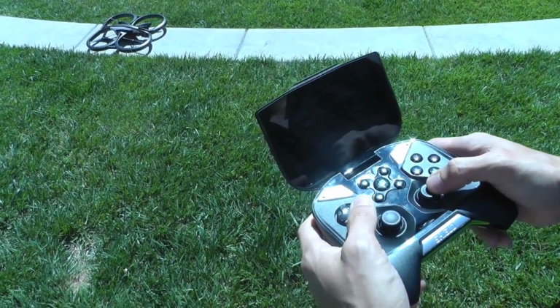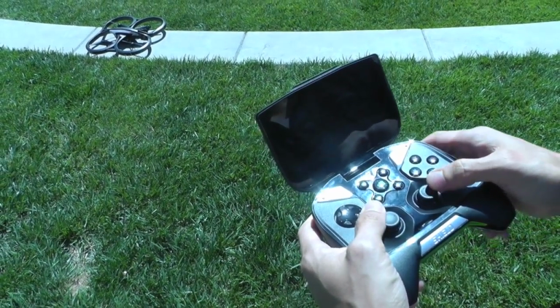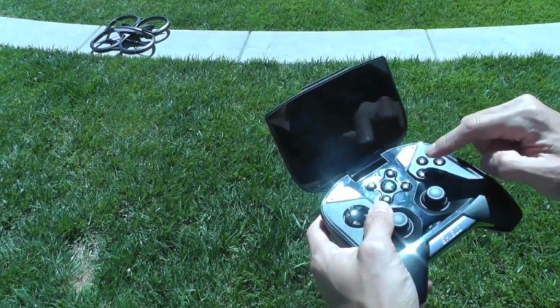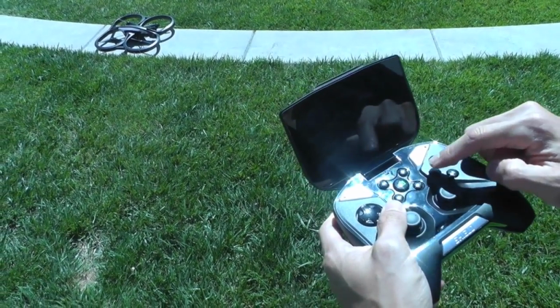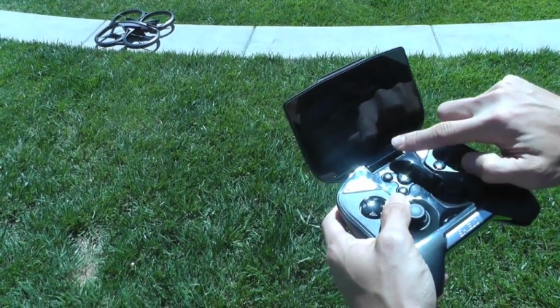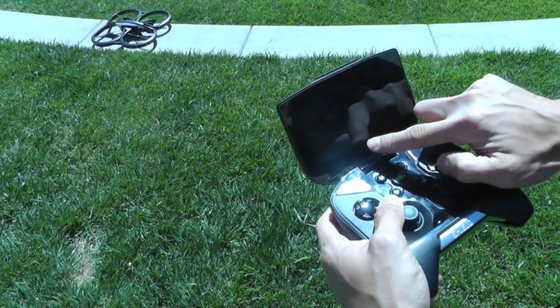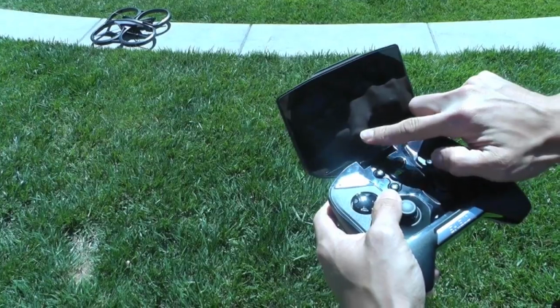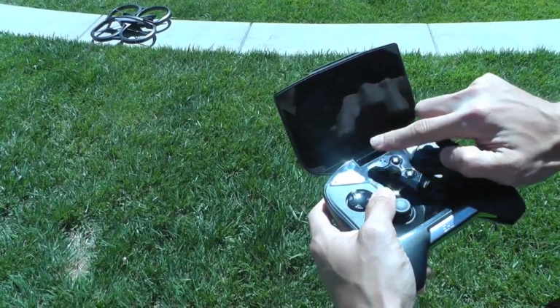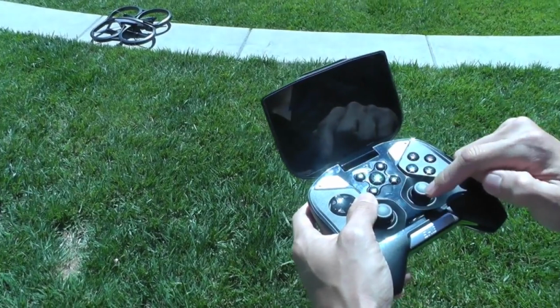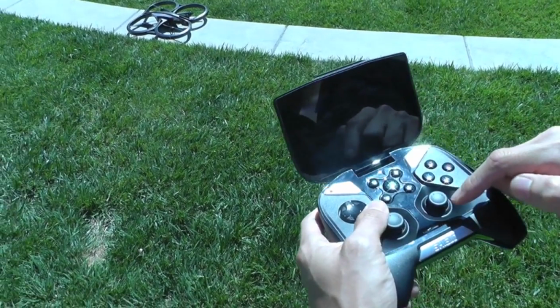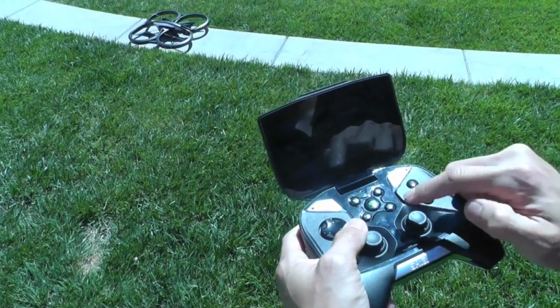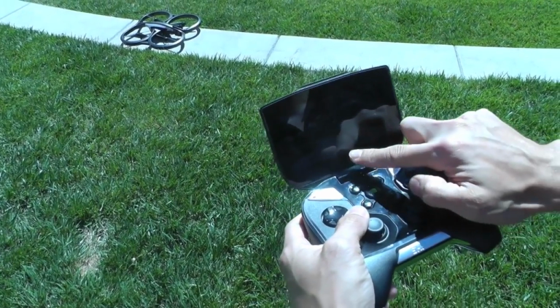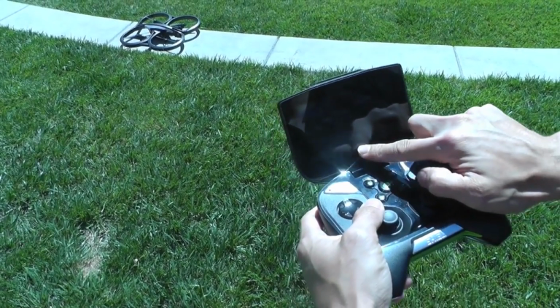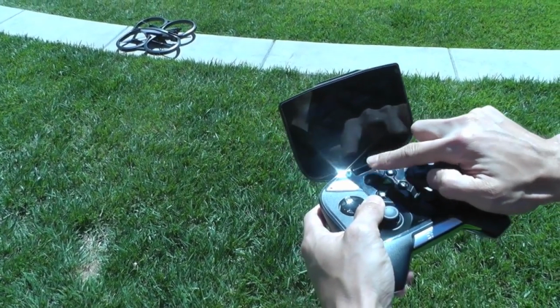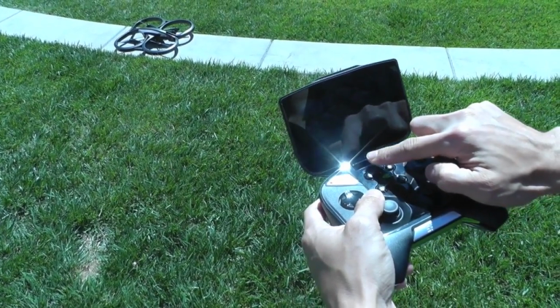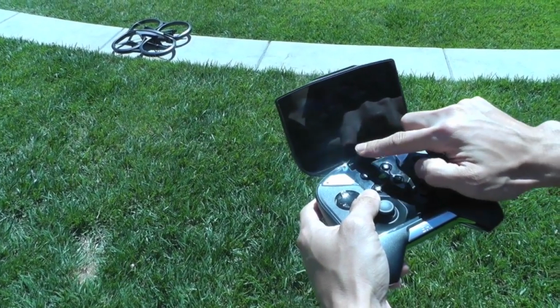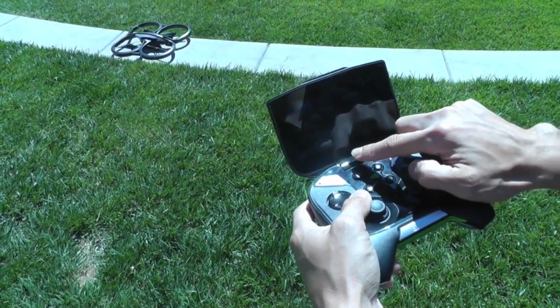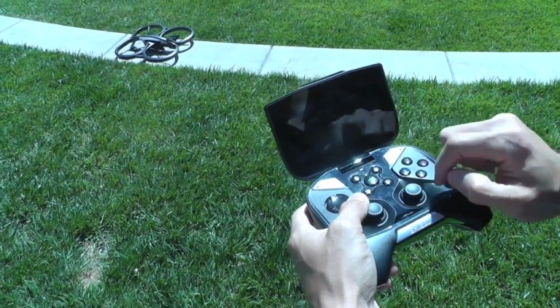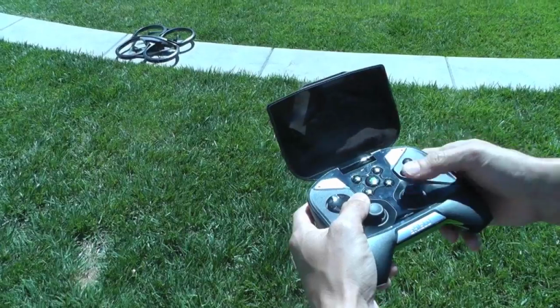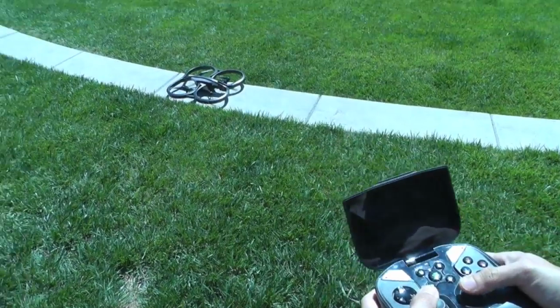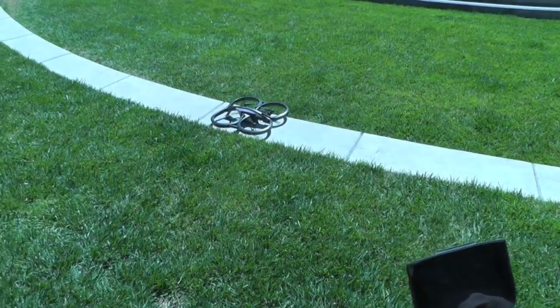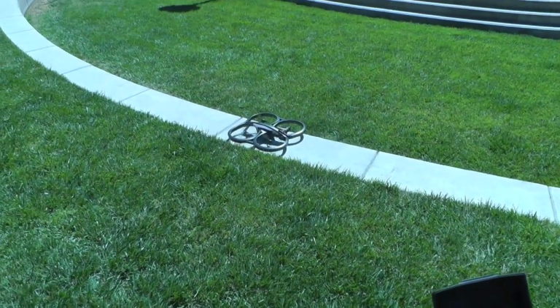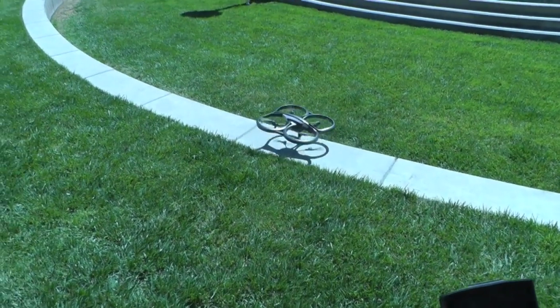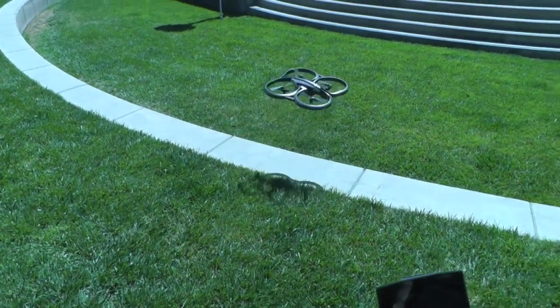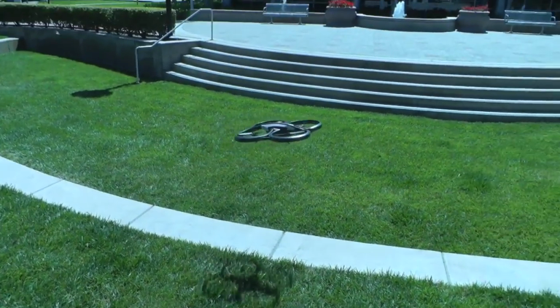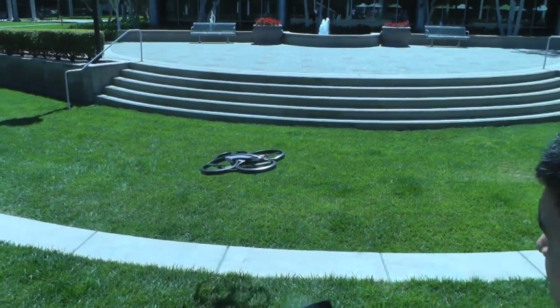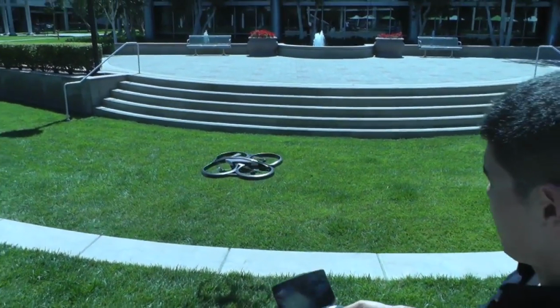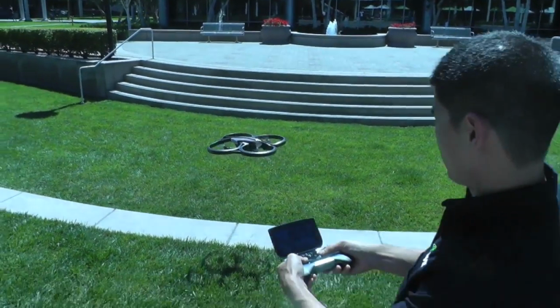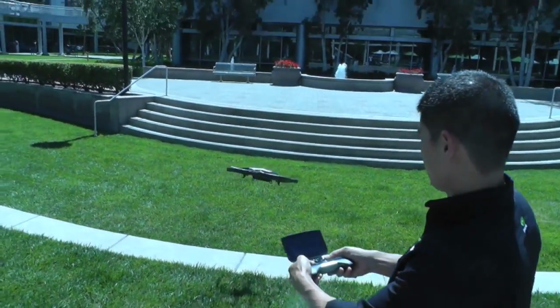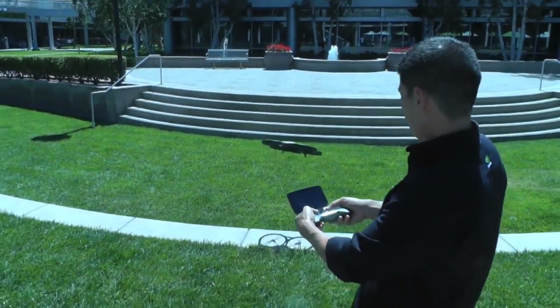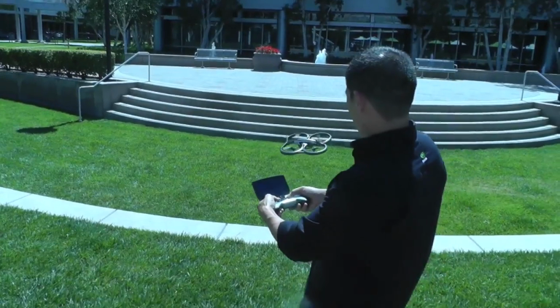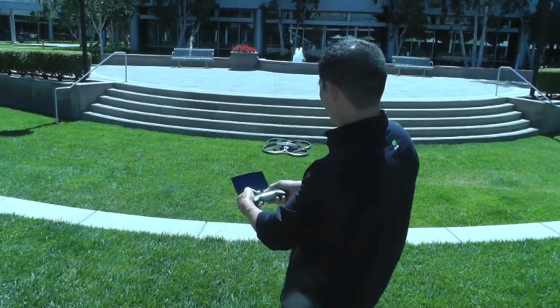Pressing the X button does a flip — I'll show you that in a second. We're going to take off by just tapping that button like so. There it goes. It's a little windy so it might bobble a little bit. I'm going to take it up.